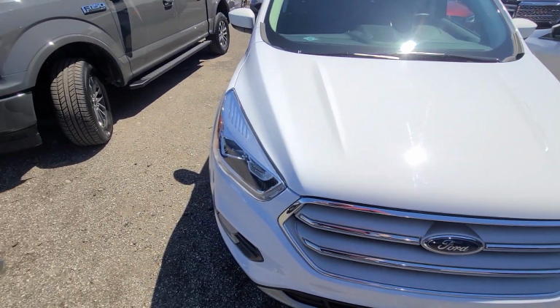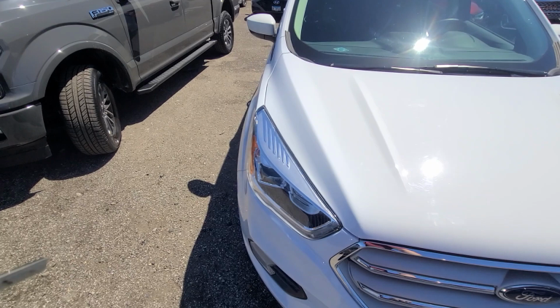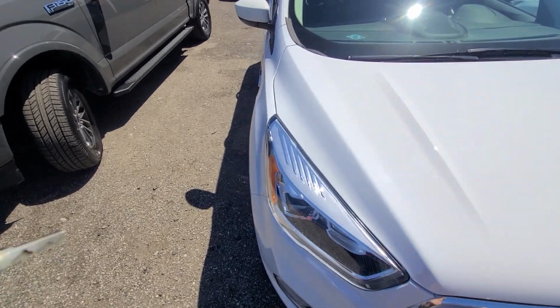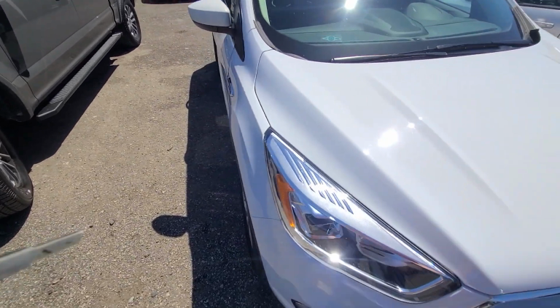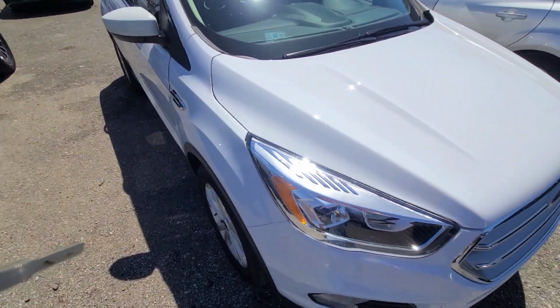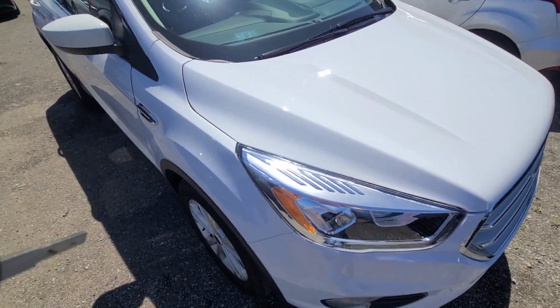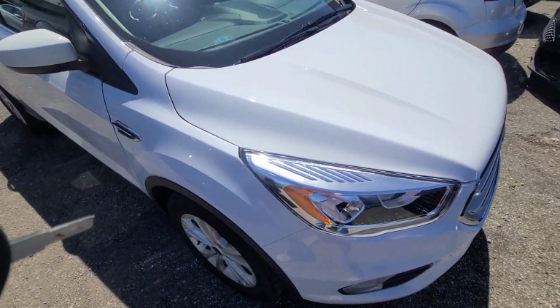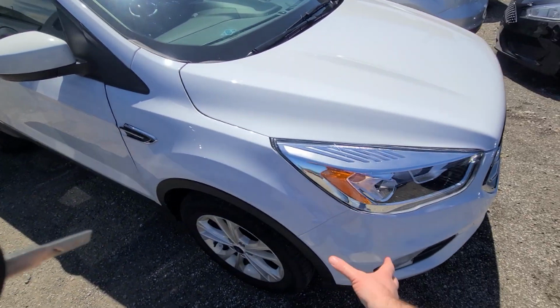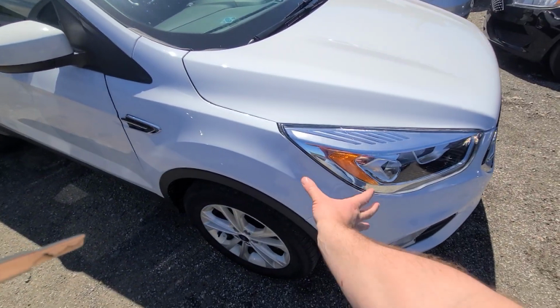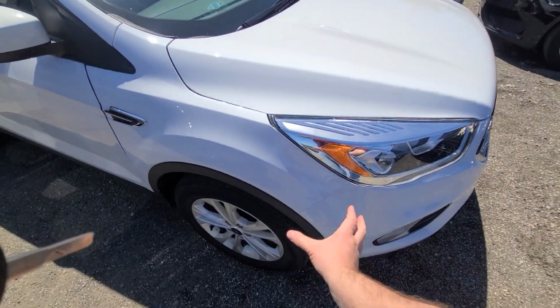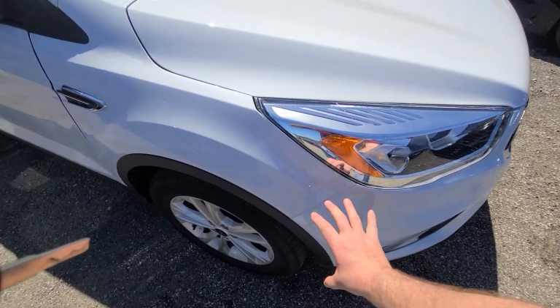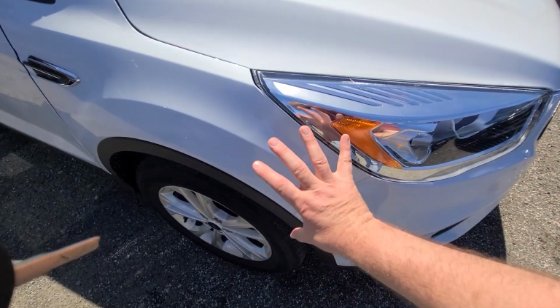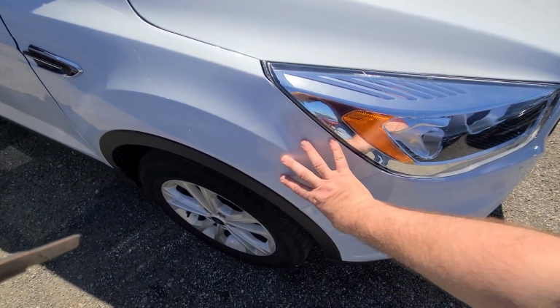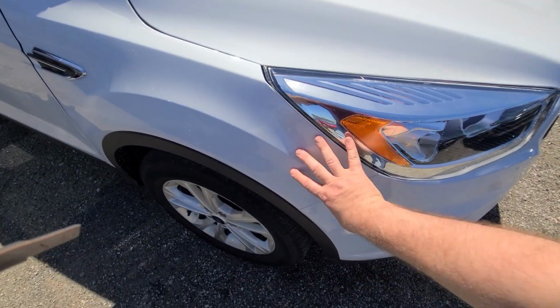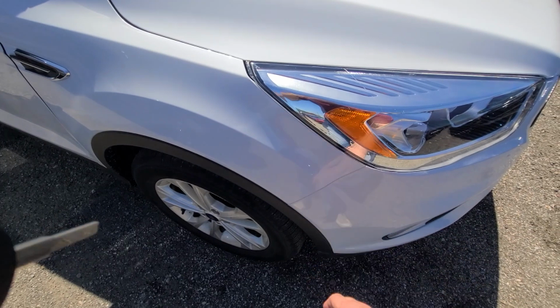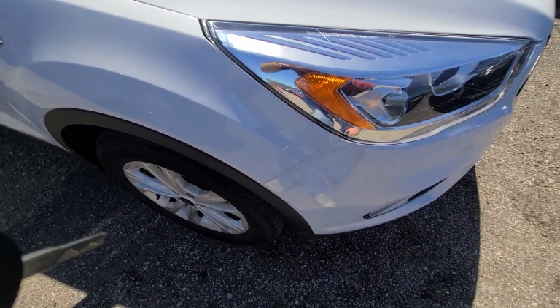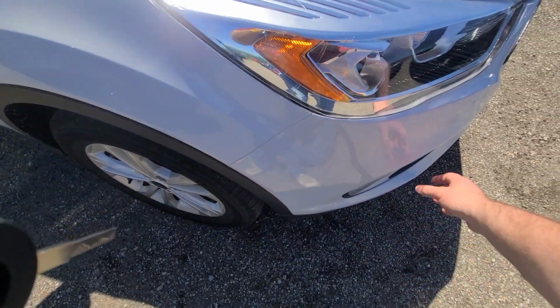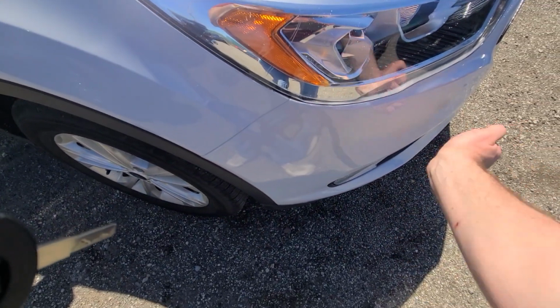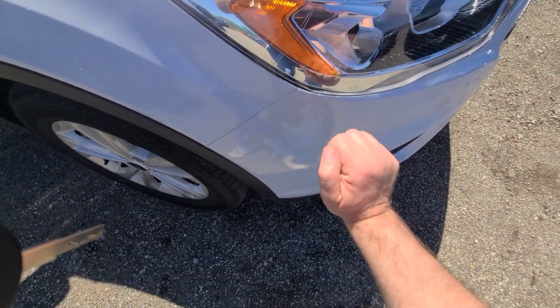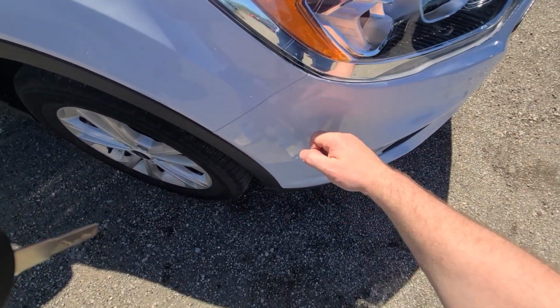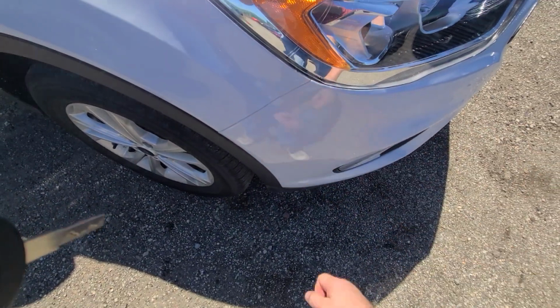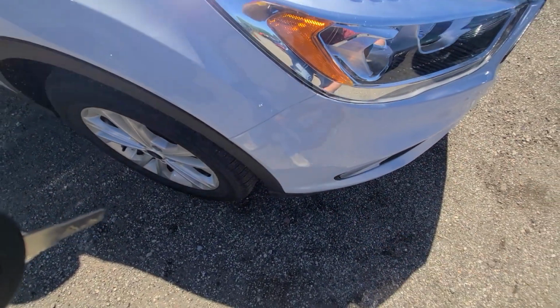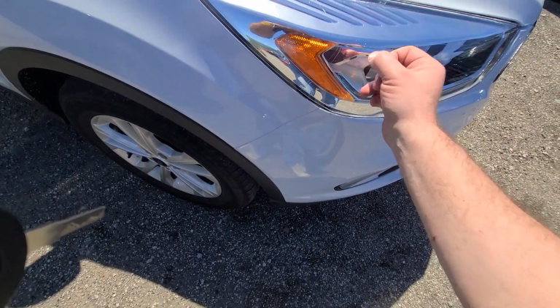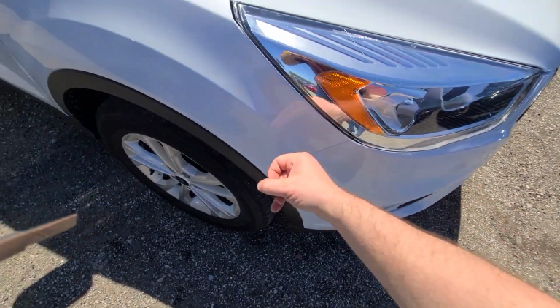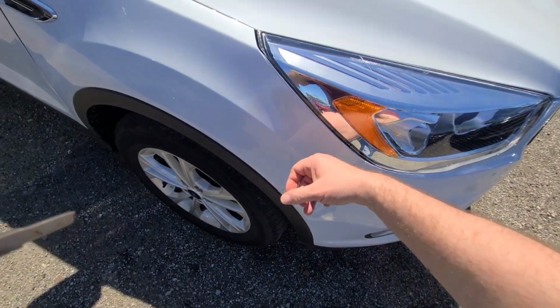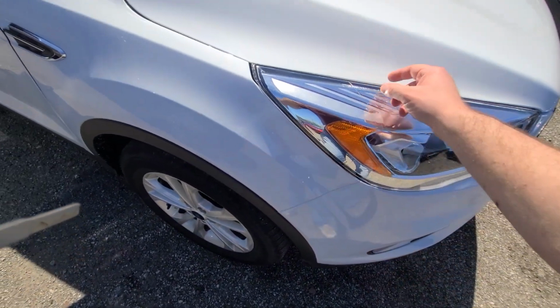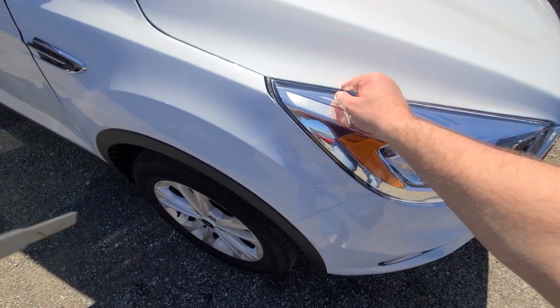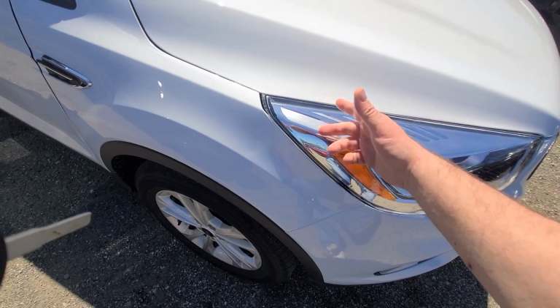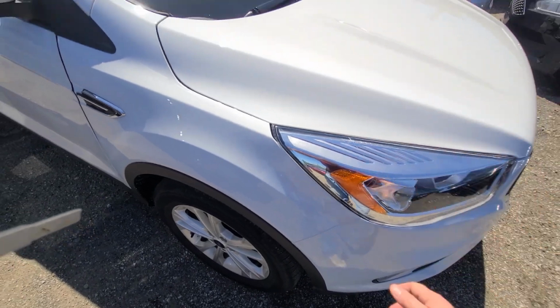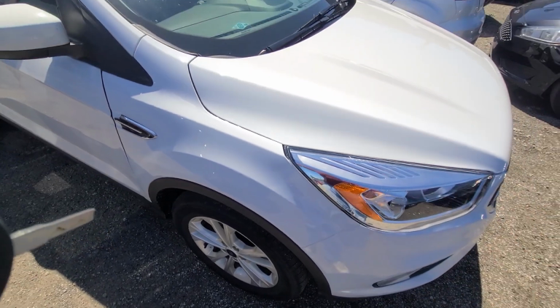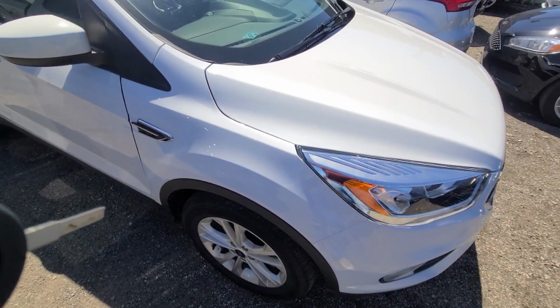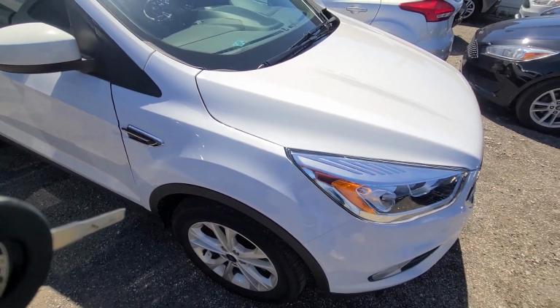We bought this vehicle from the insurance company with right side damage, specifically right here. We ended up replacing the plastic bumper cover, headlight, fender, and the hood — that was it. No airbag deployment.